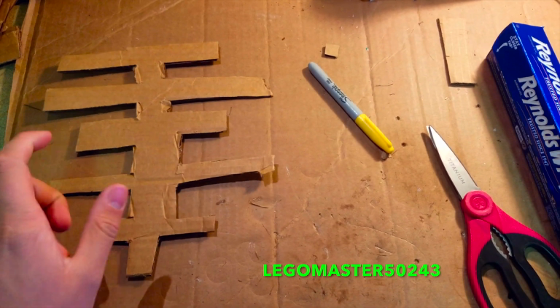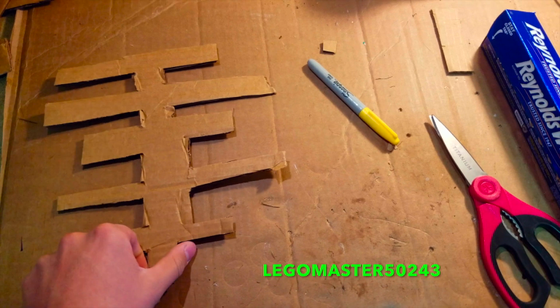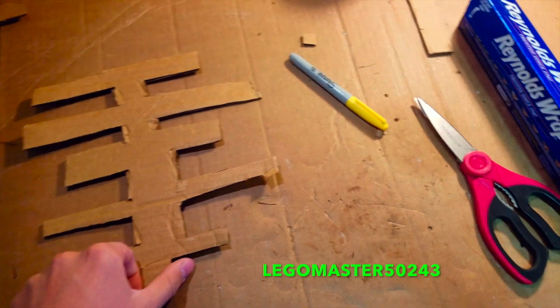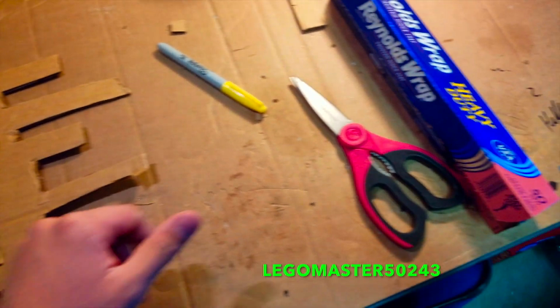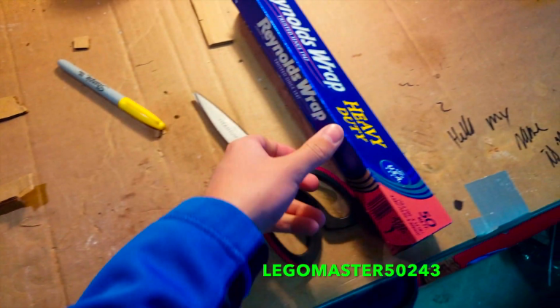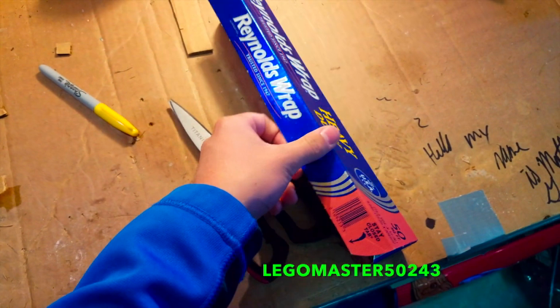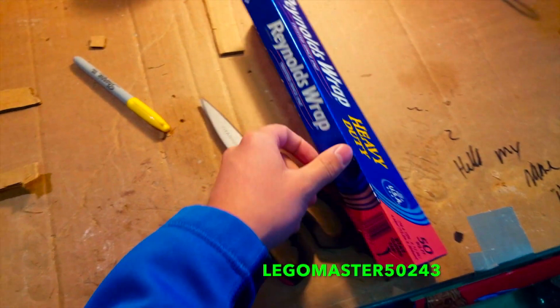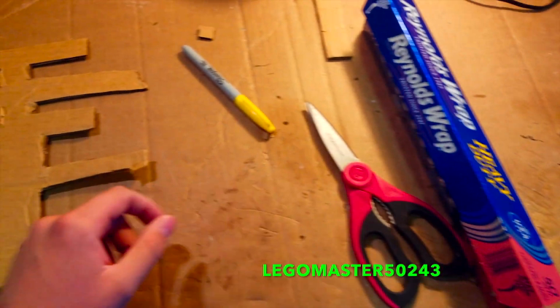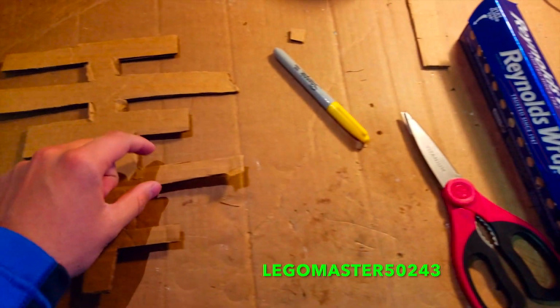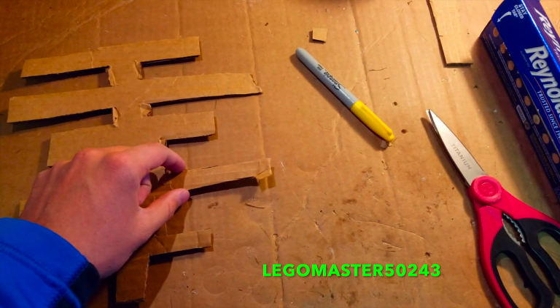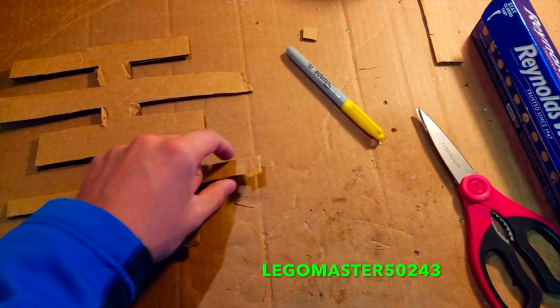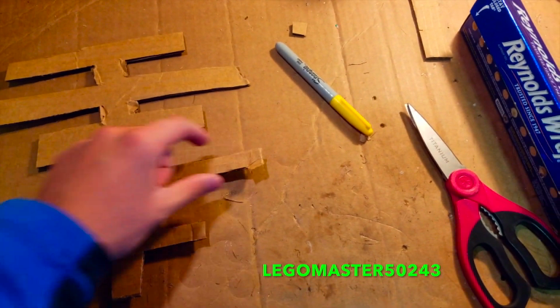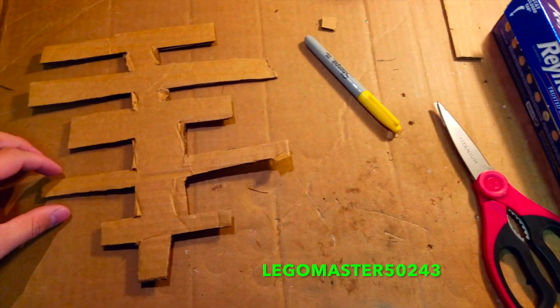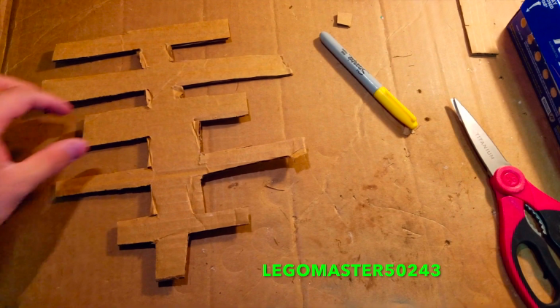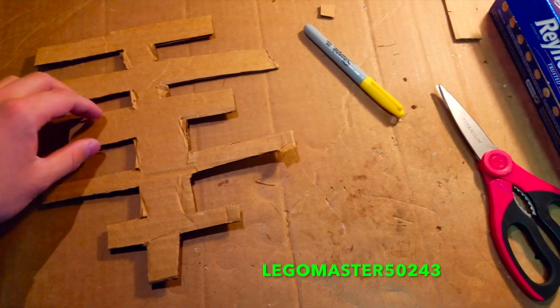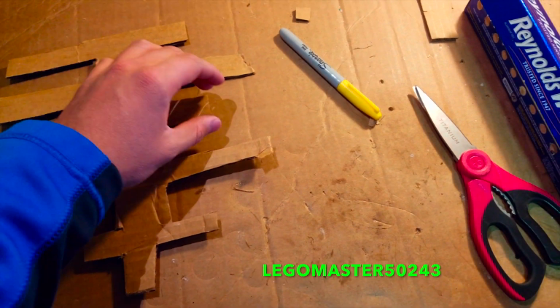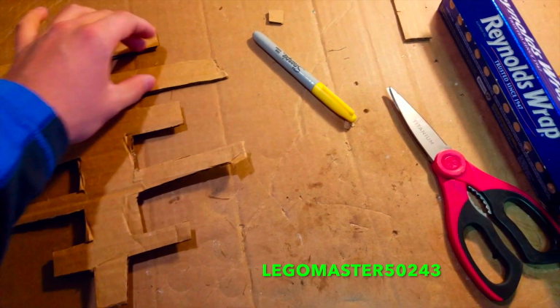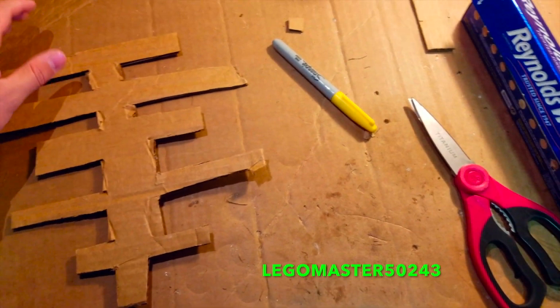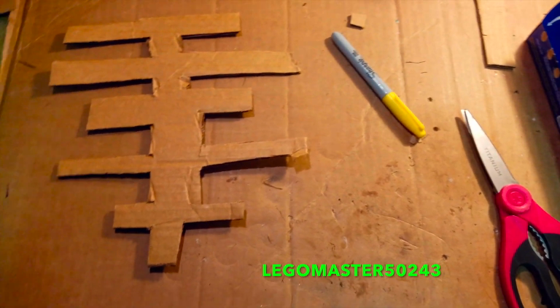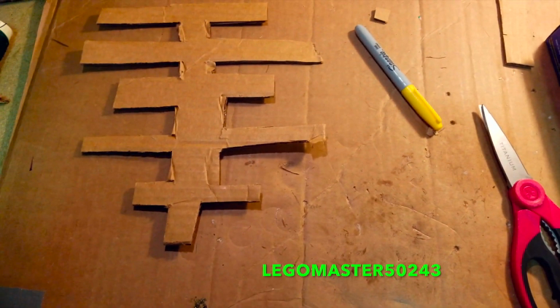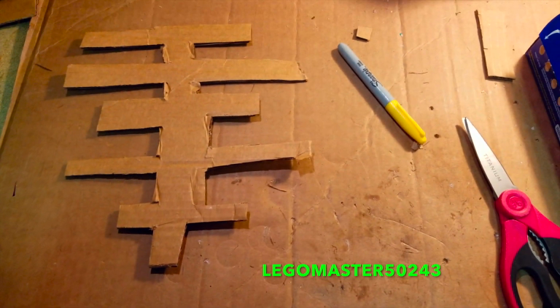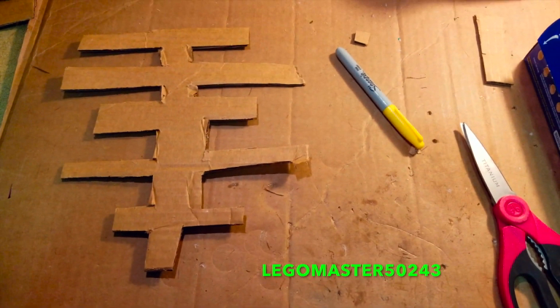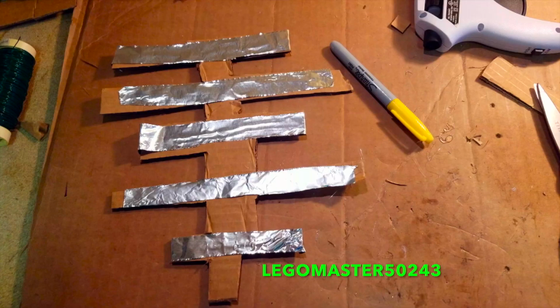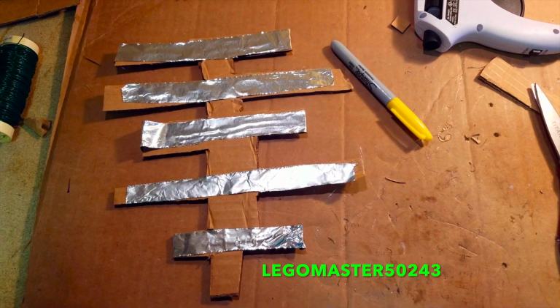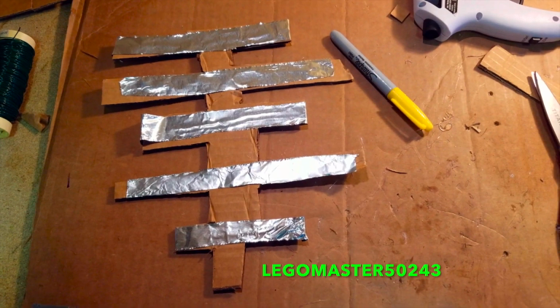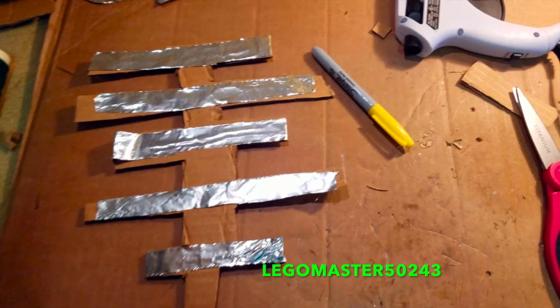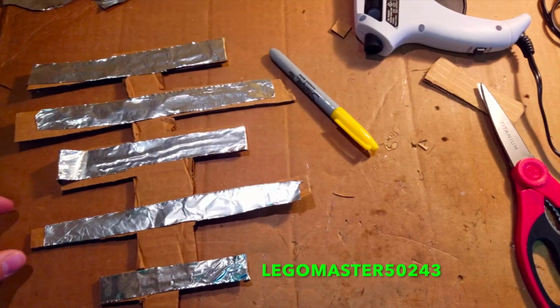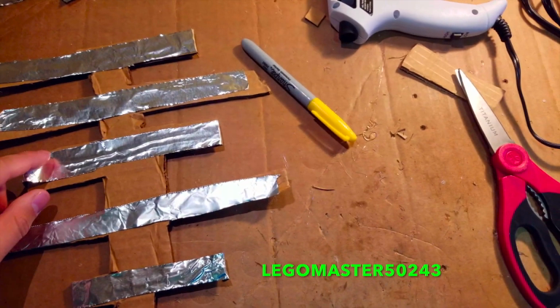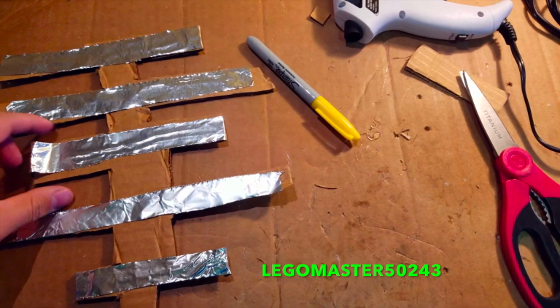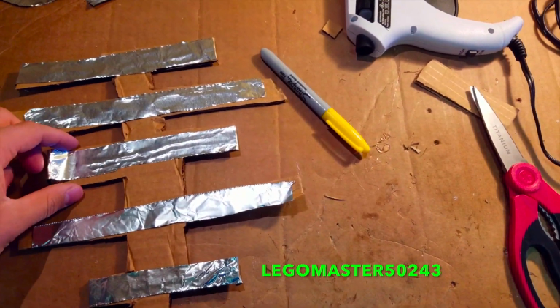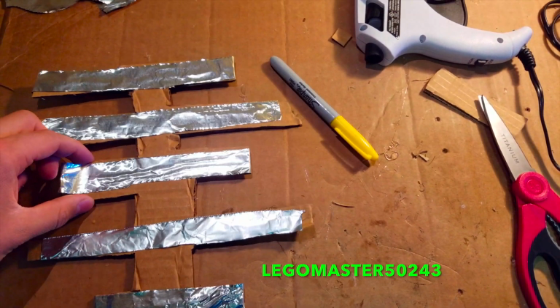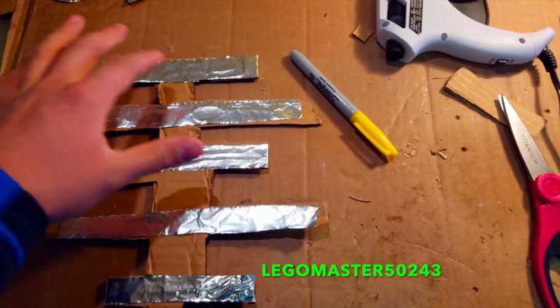Next, you are going to need to get the tin foil and gently put a couple strips along each end of this as I will do so now. After that is complete, you would want to hot glue these down.